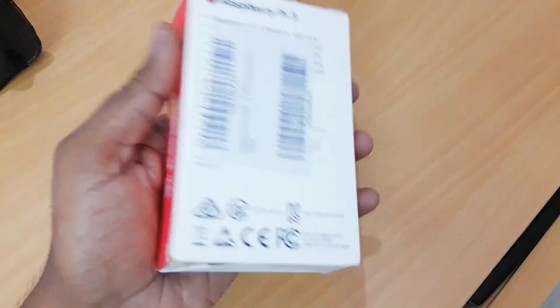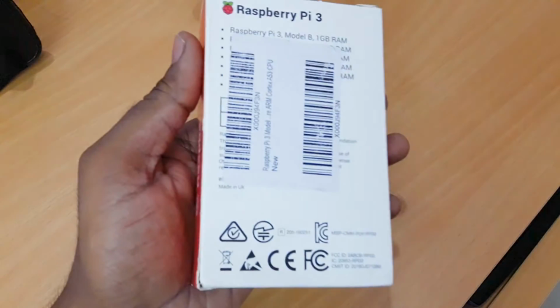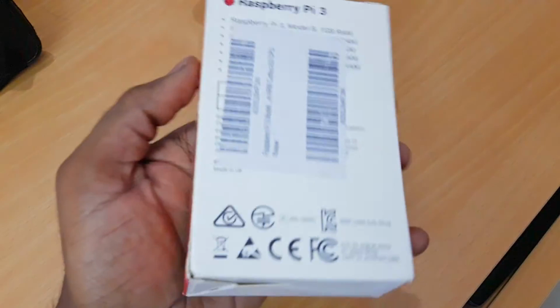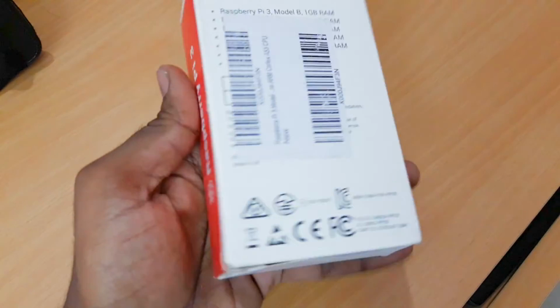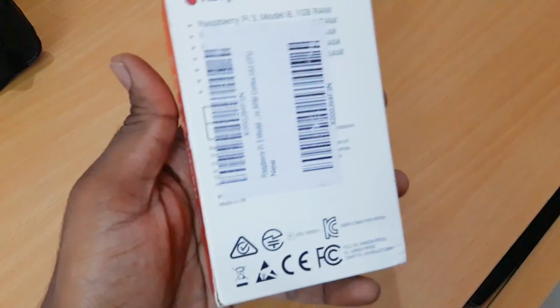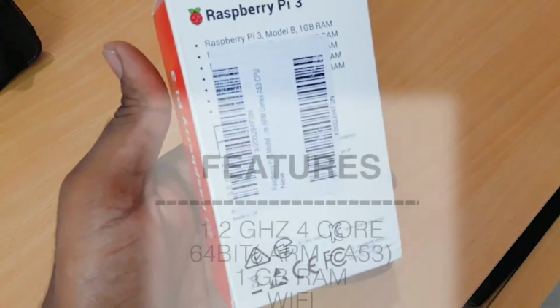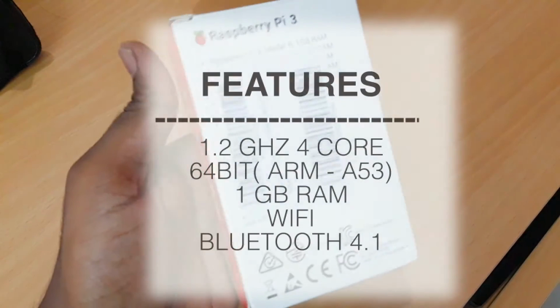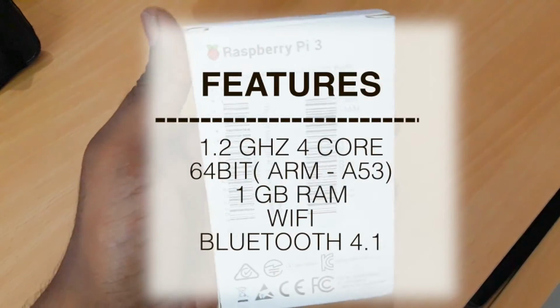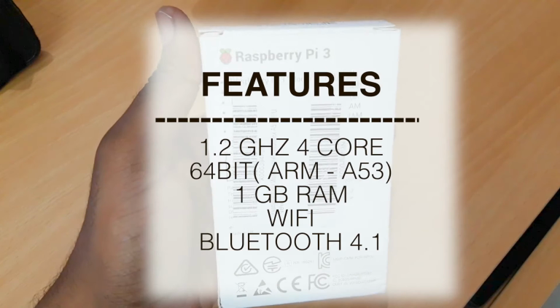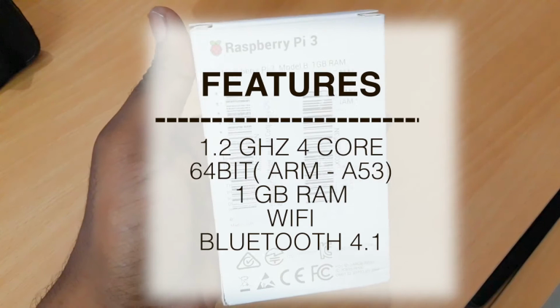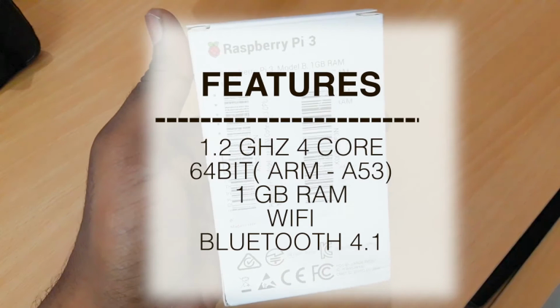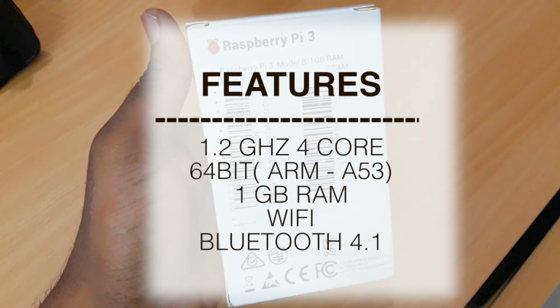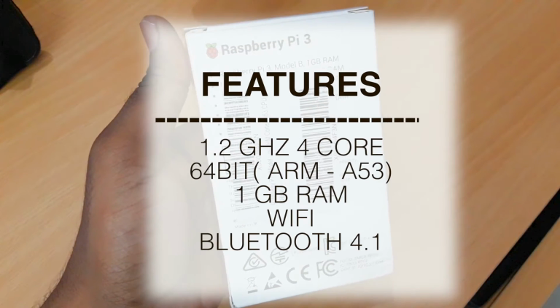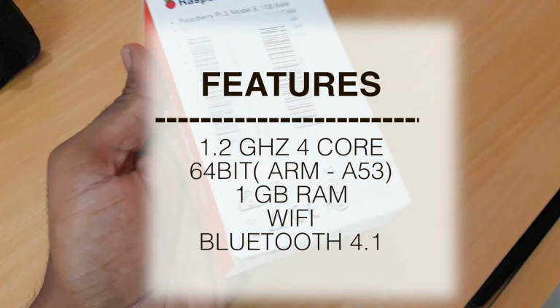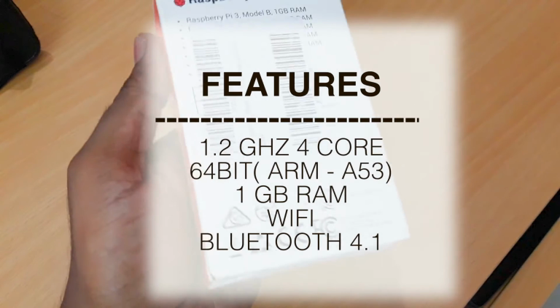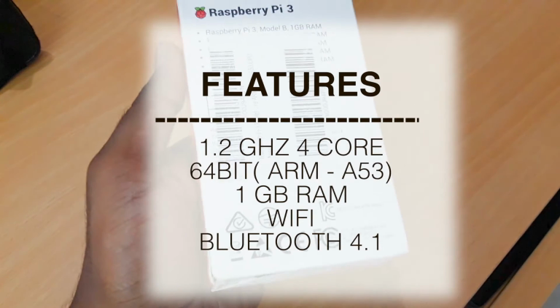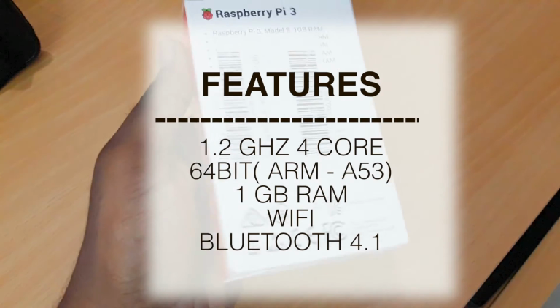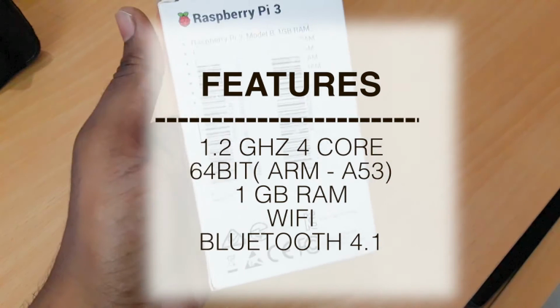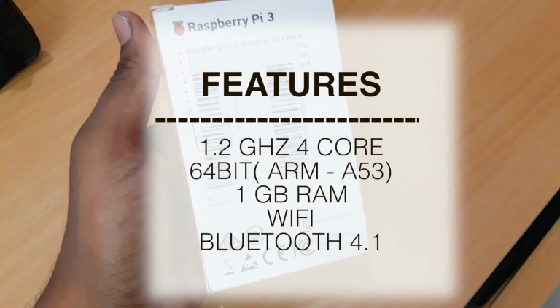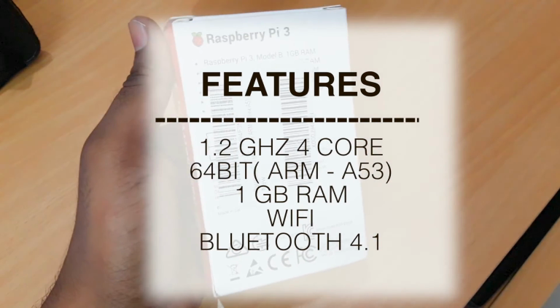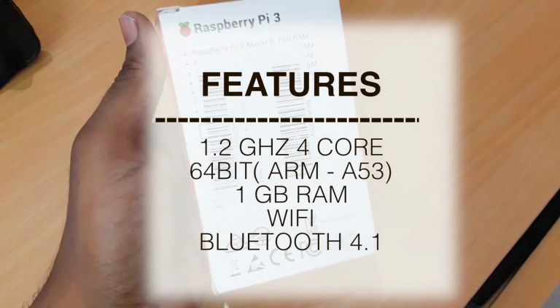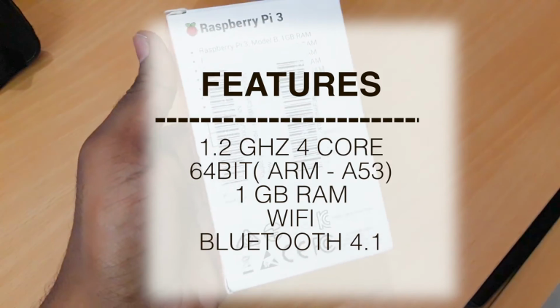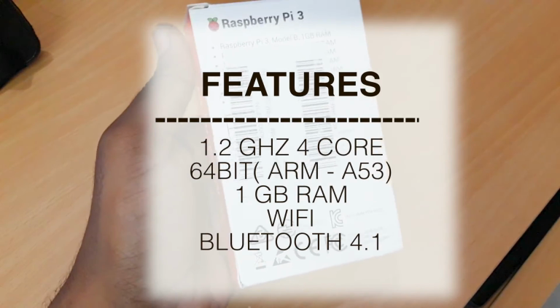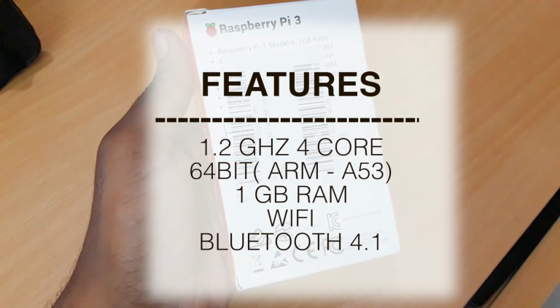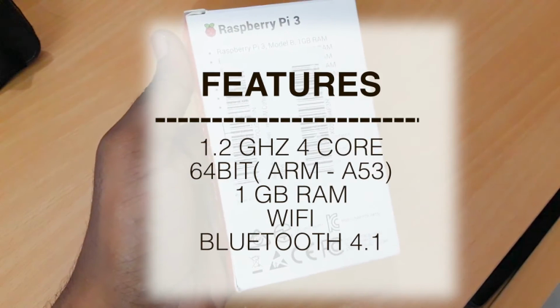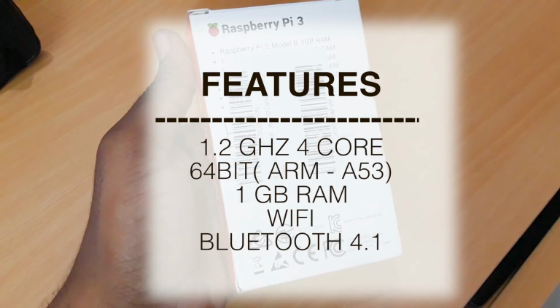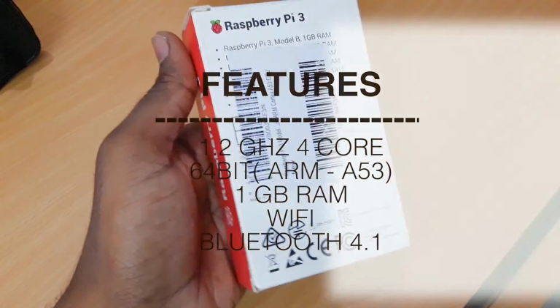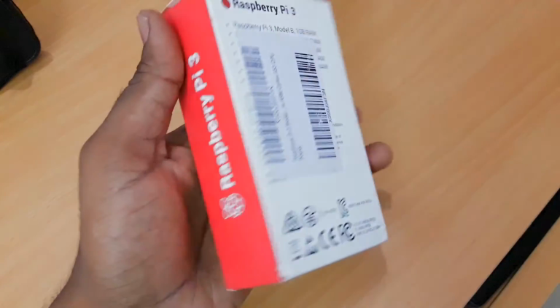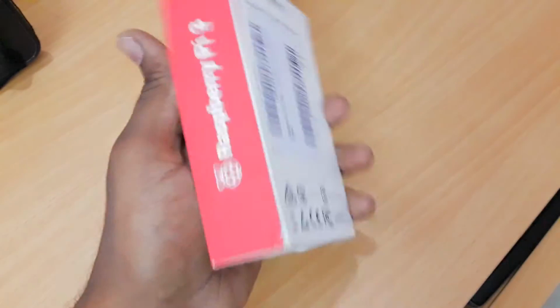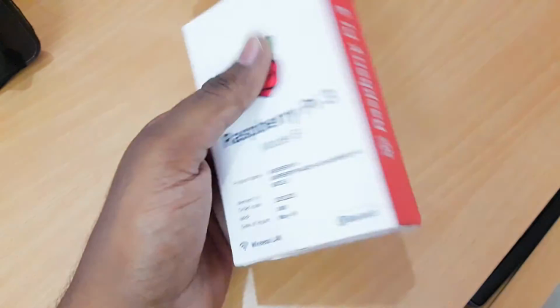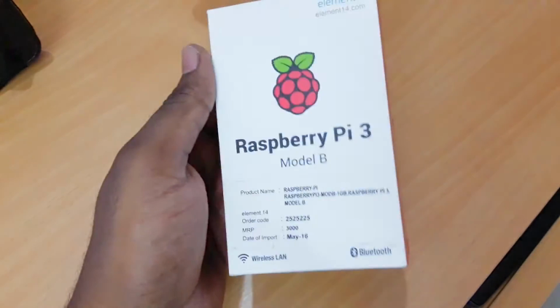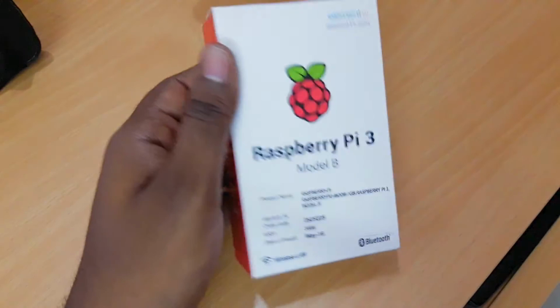The Pi 3 Model B comes with a 1.2 GHz quad-core processor based on the Cortex-A53 architecture — it's actually a Broadcom processor. It also comes with 1 GB of RAM, and Wi-Fi and Bluetooth are integrated directly into the motherboard.